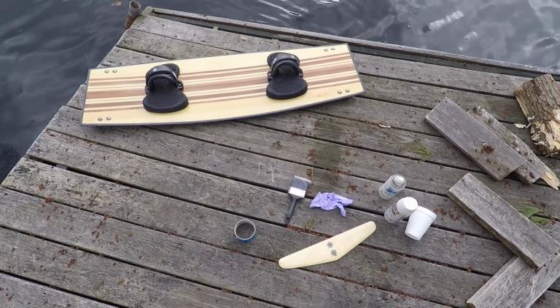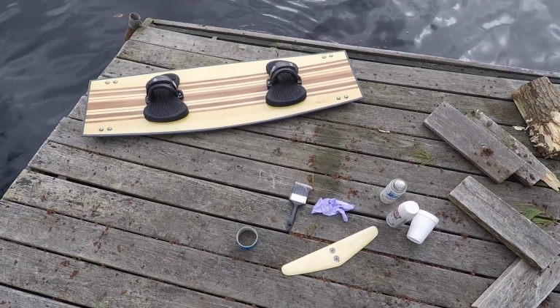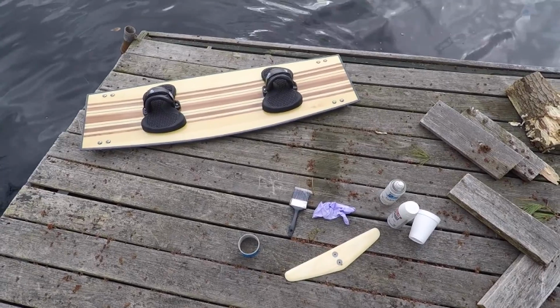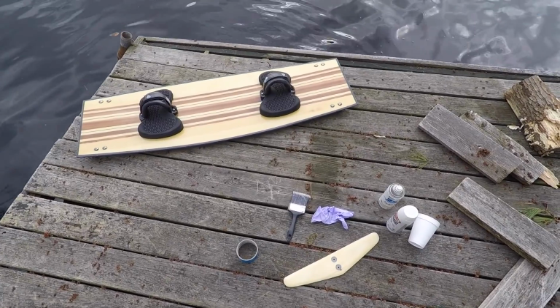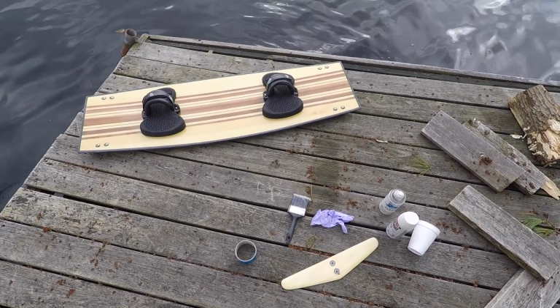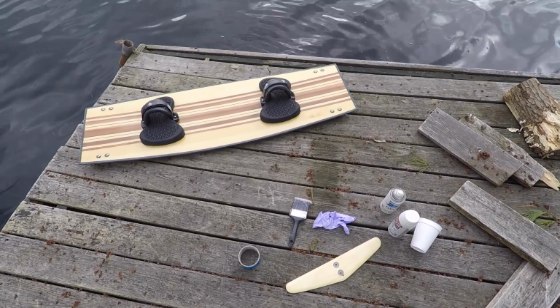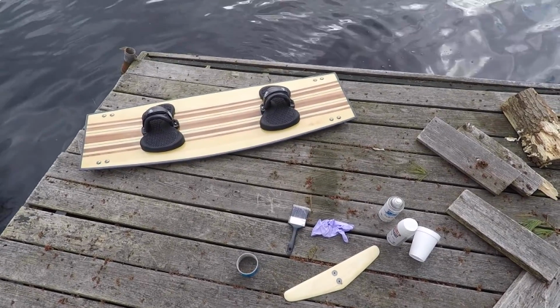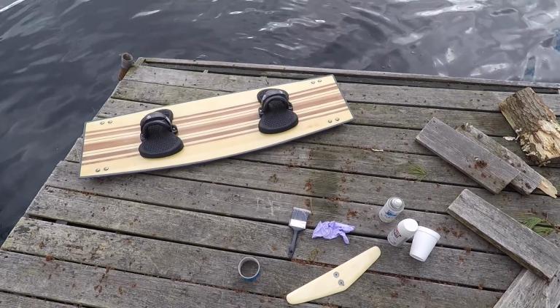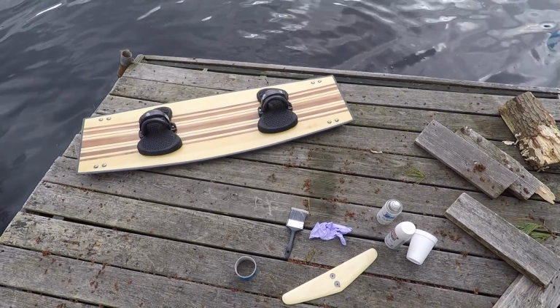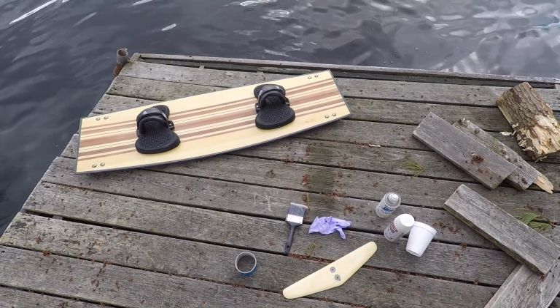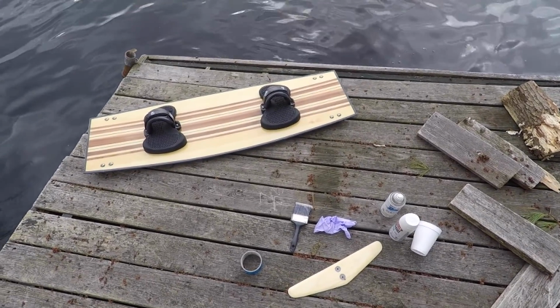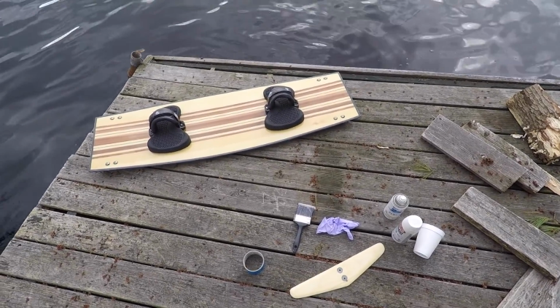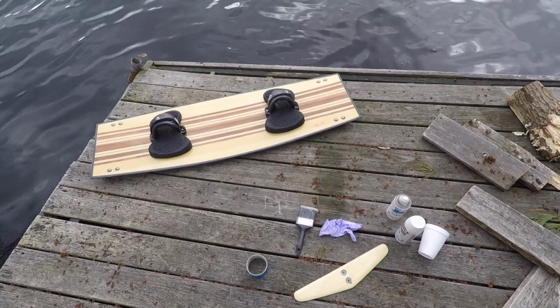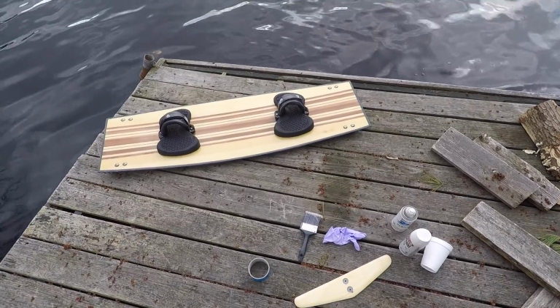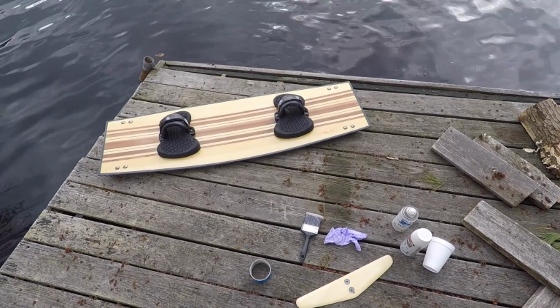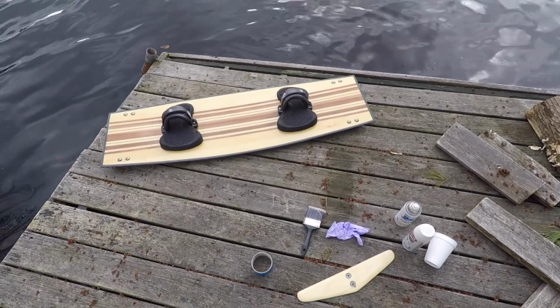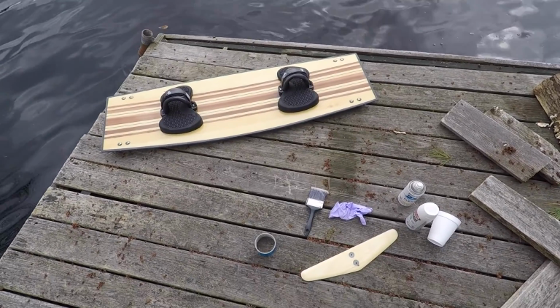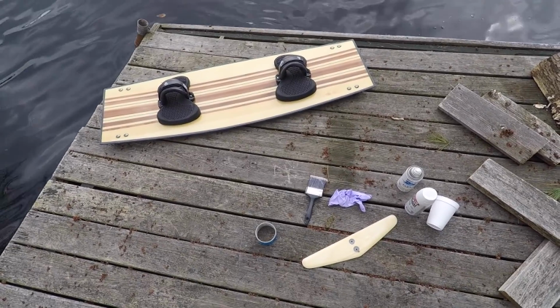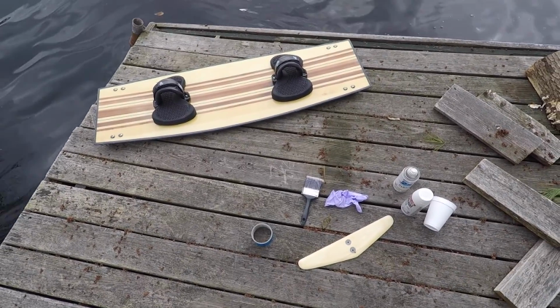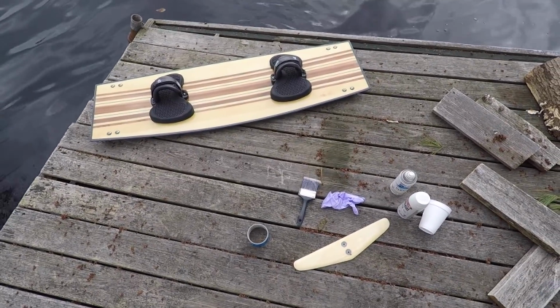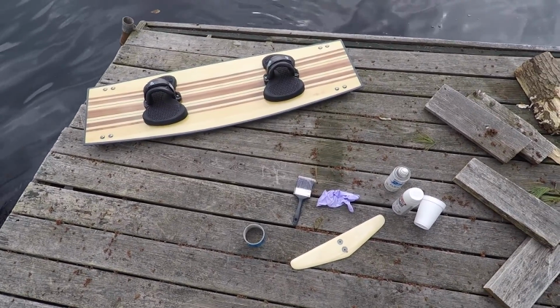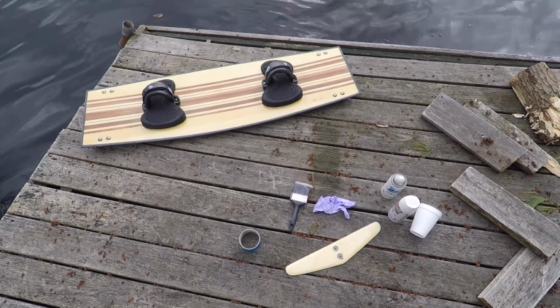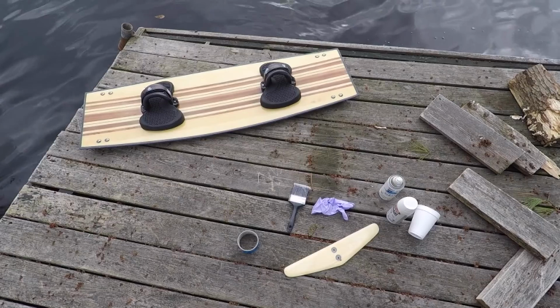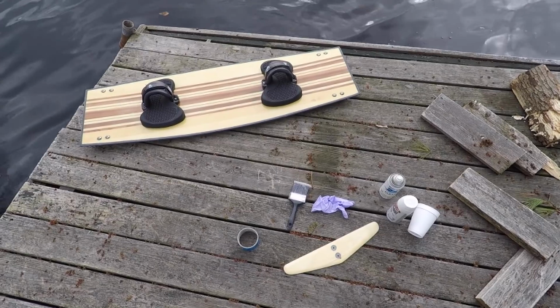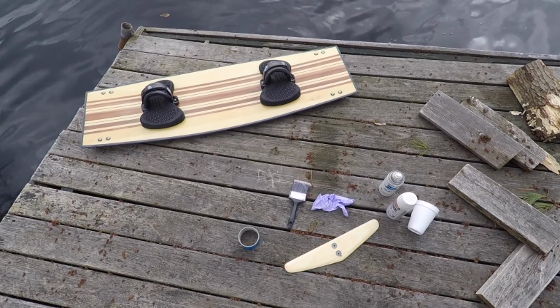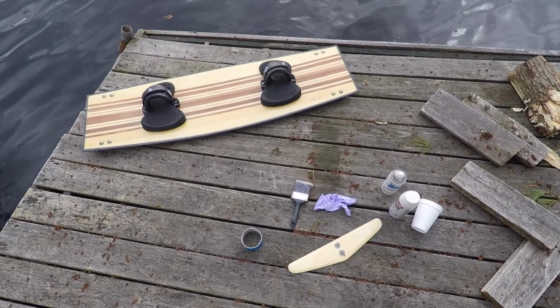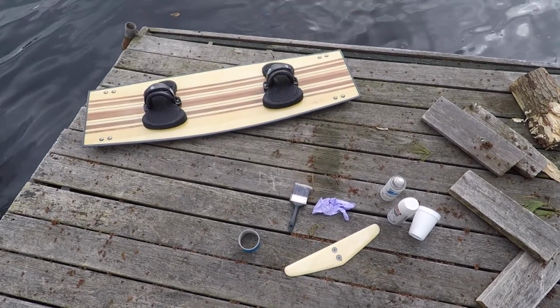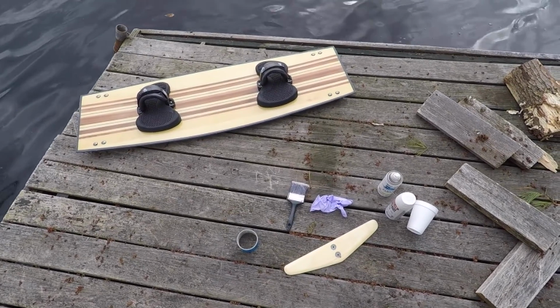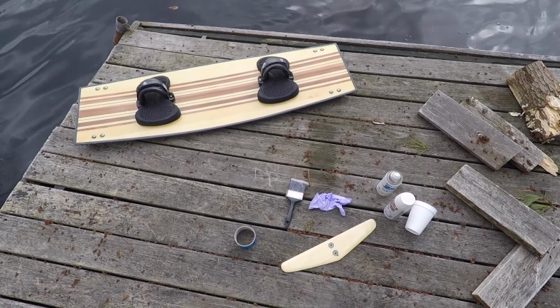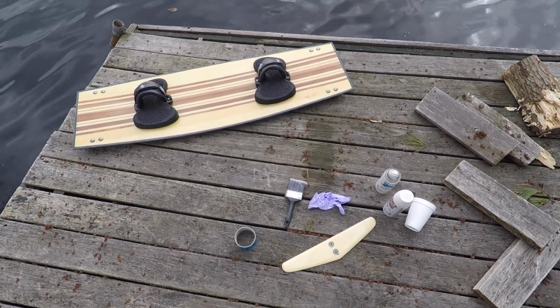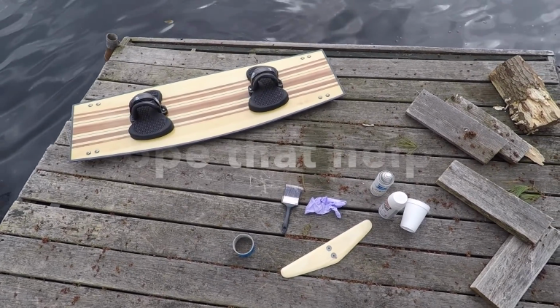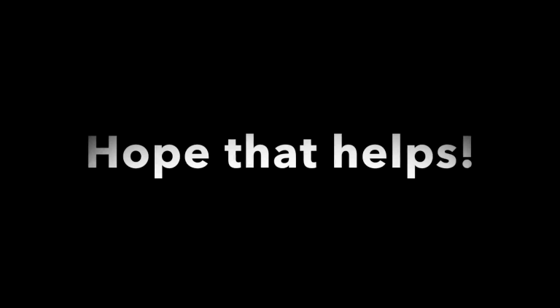Those are just a couple of tips that many of you have asked for, so I figured I'd put them in a video. They'll definitely help you along the way, make your build go quicker, and you'll end up with a nicer looking foil at the end.